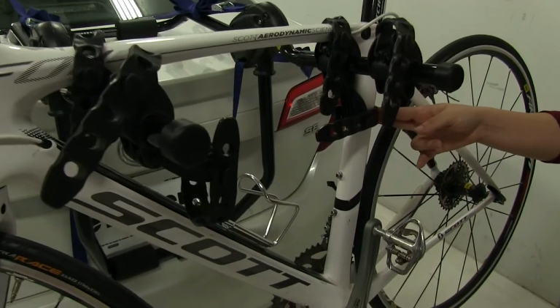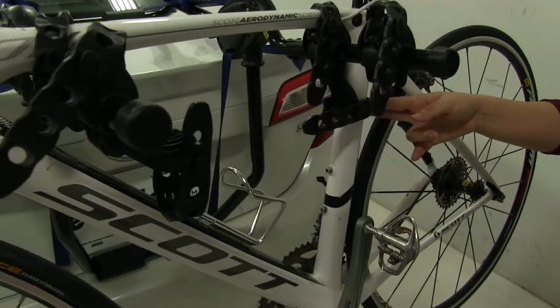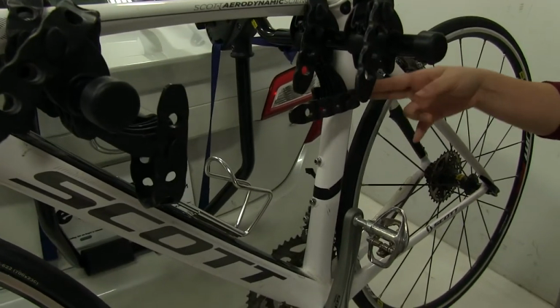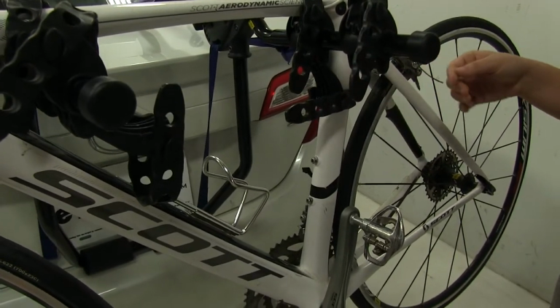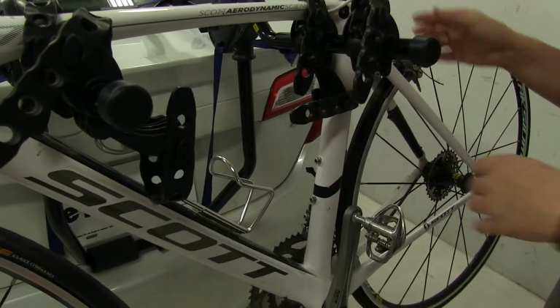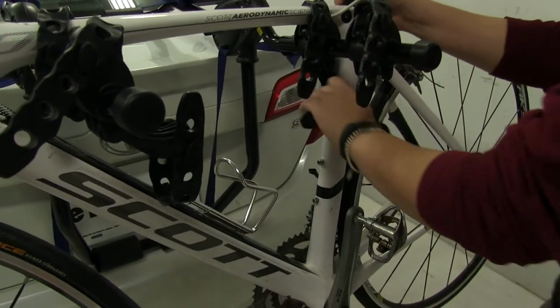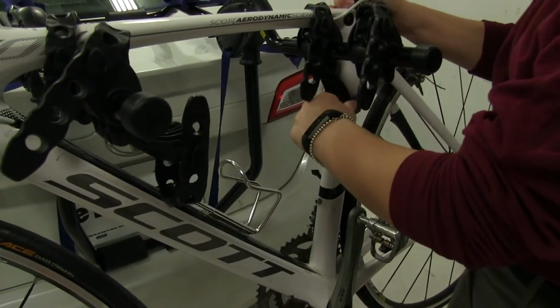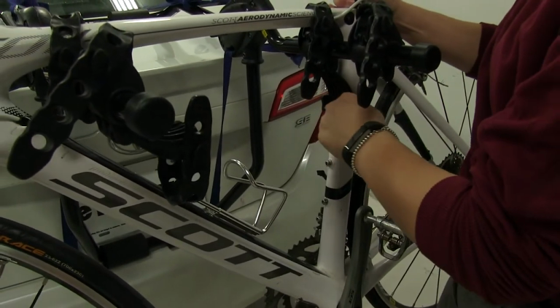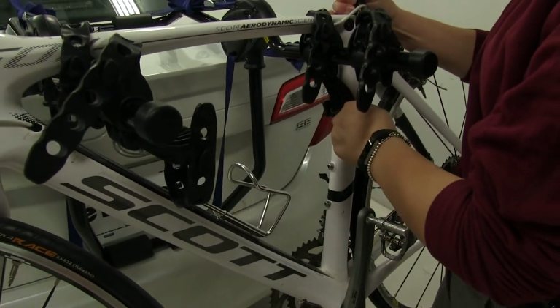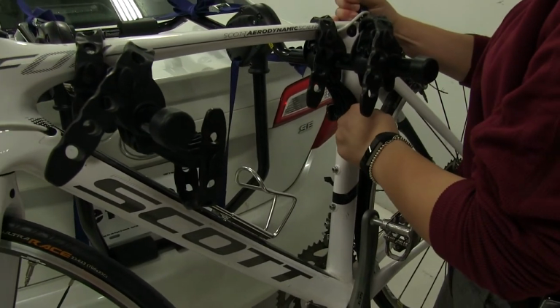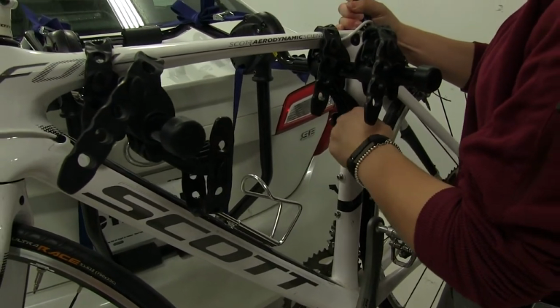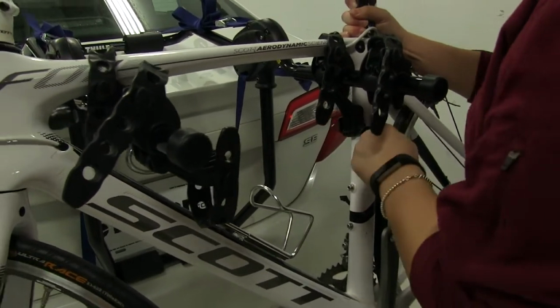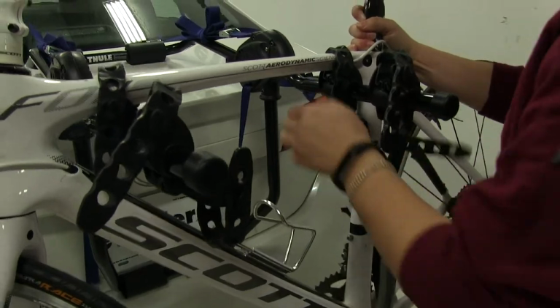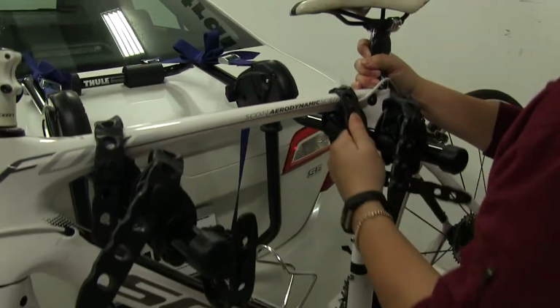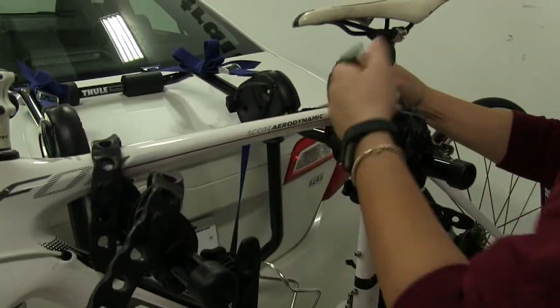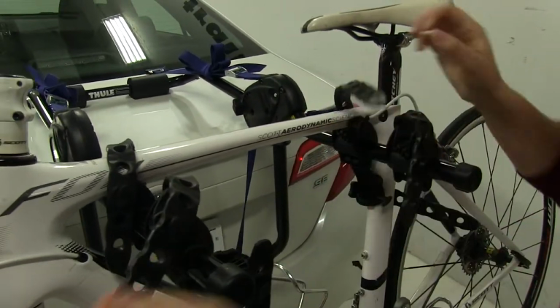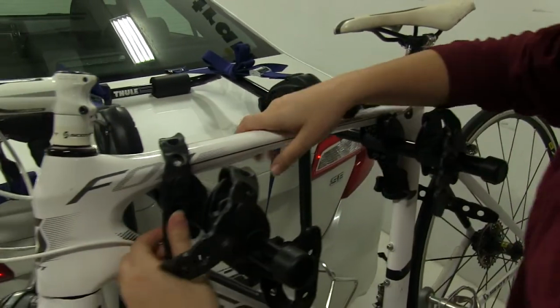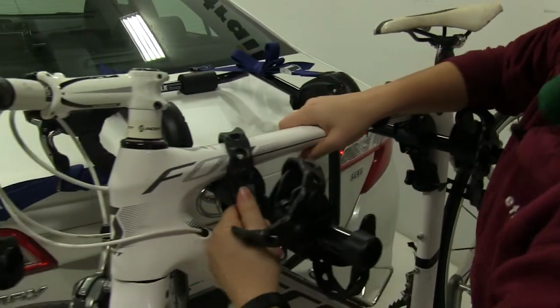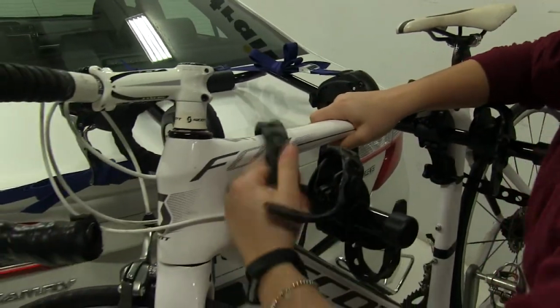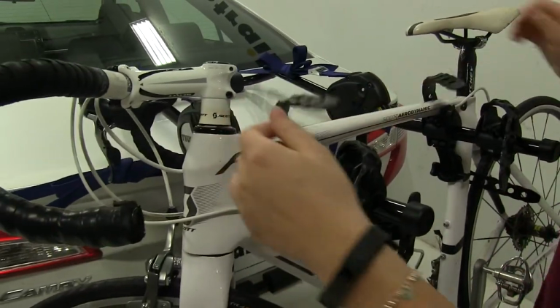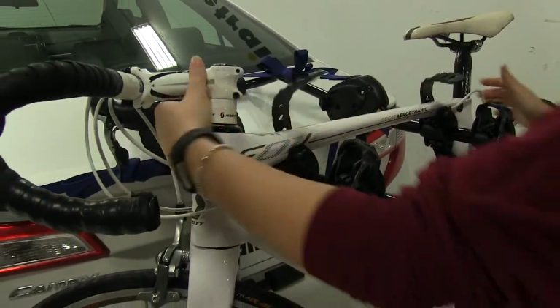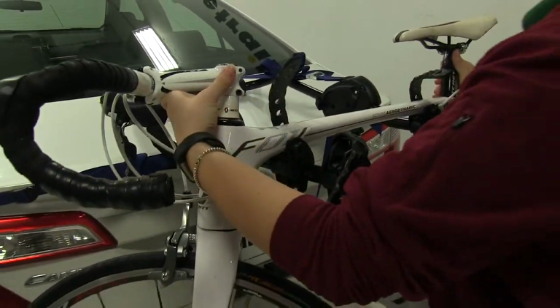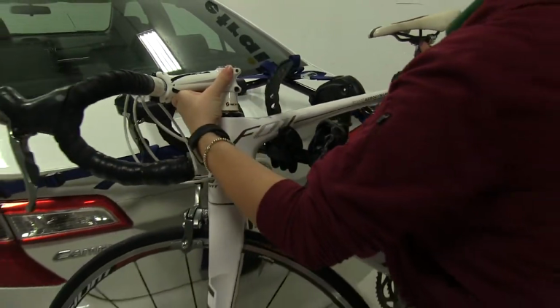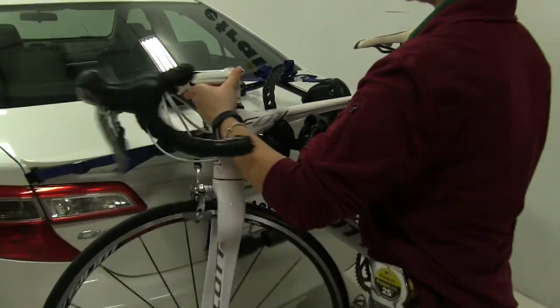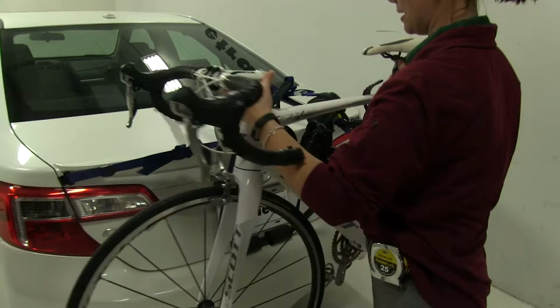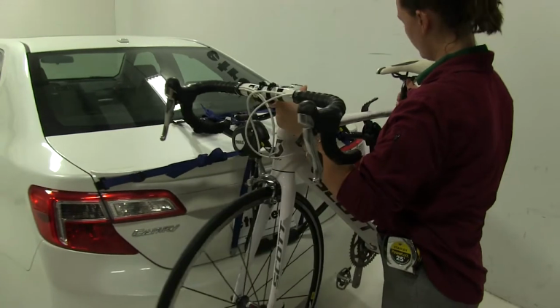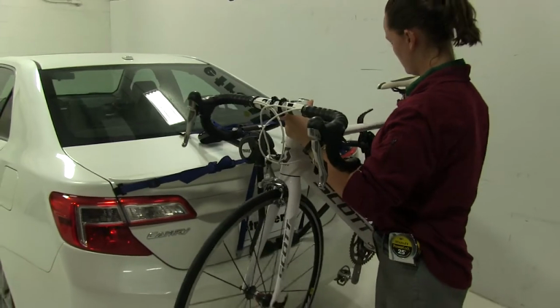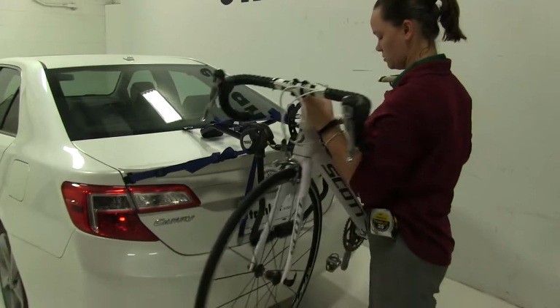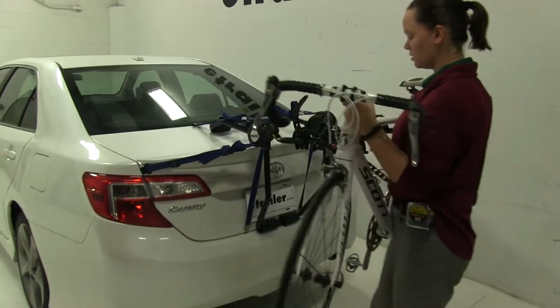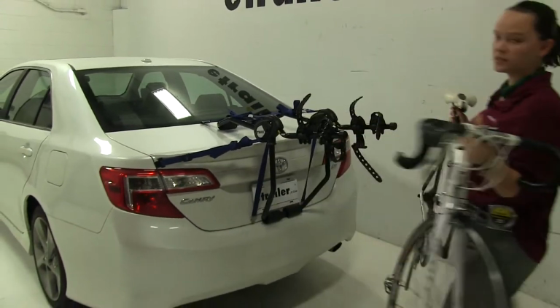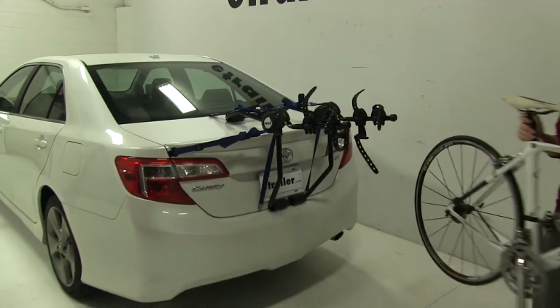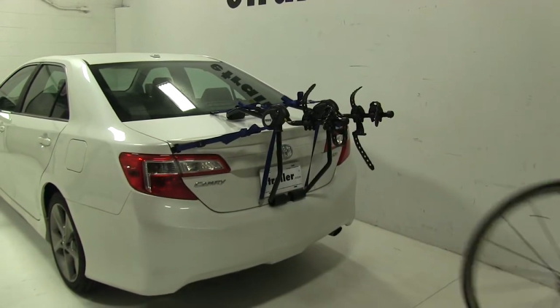We're going to start by pulling down and lifting up to release those. And with those removed we can take our bike off and we'll set it off to the side.